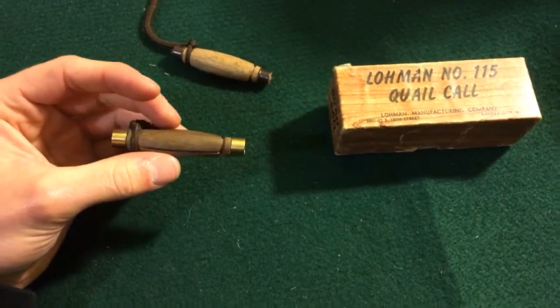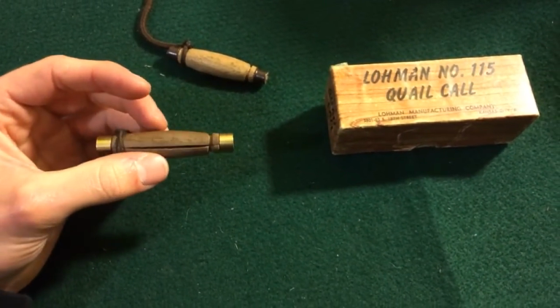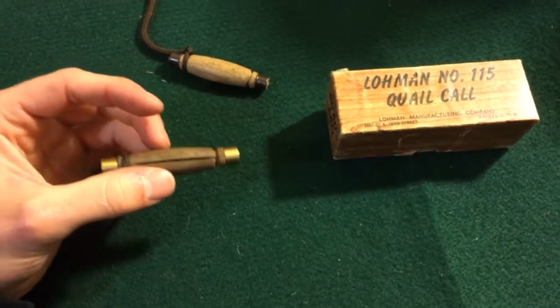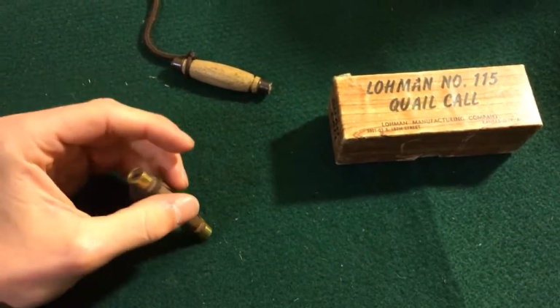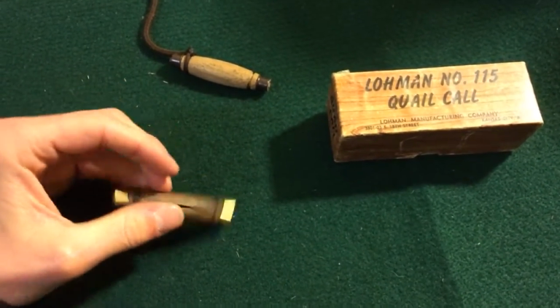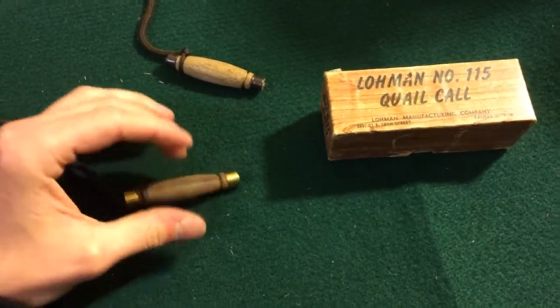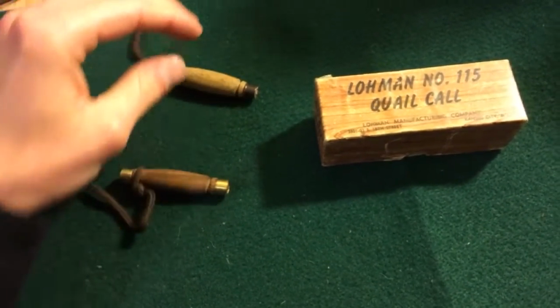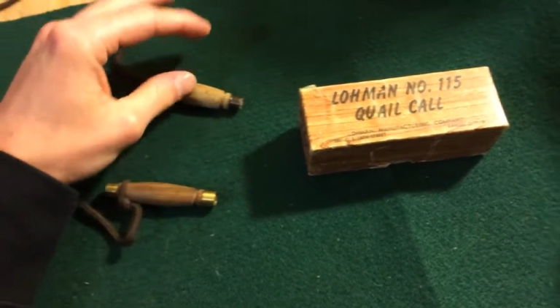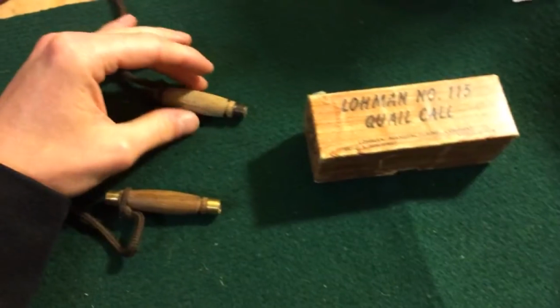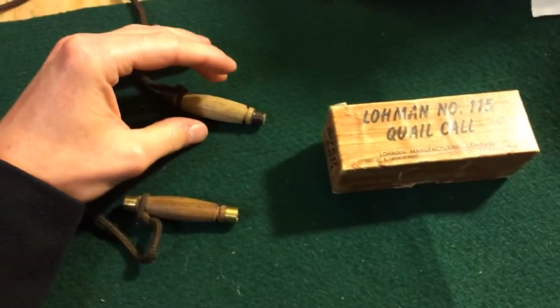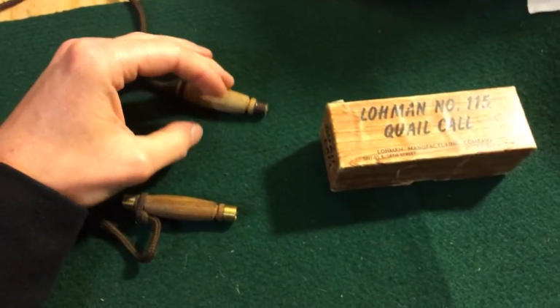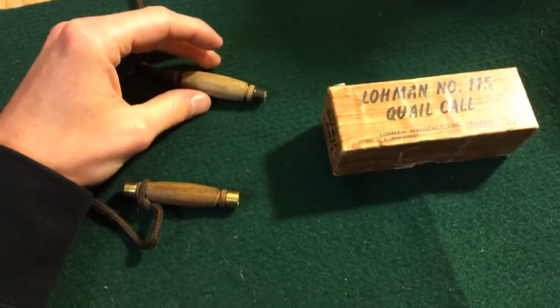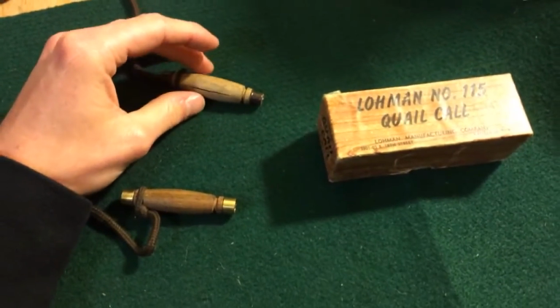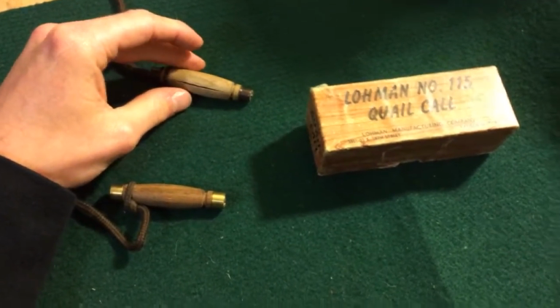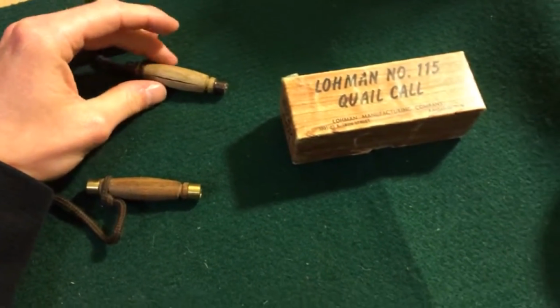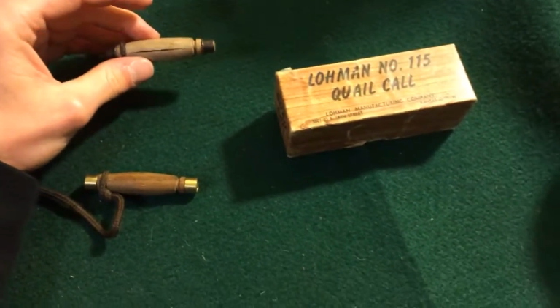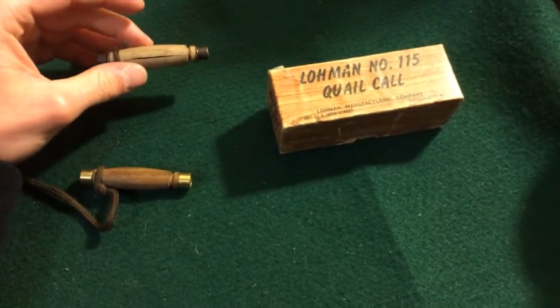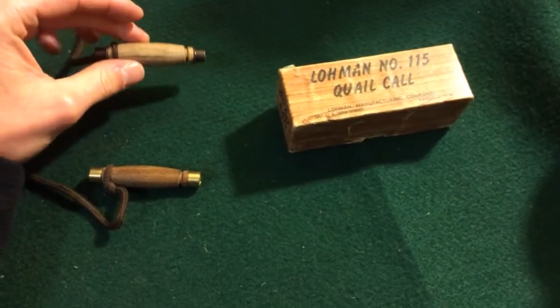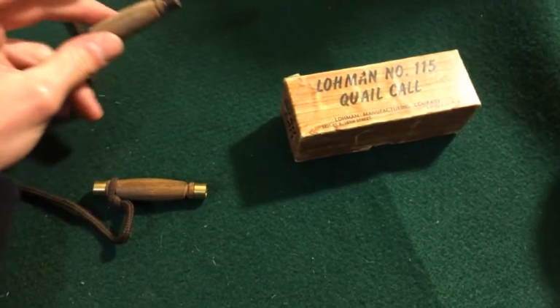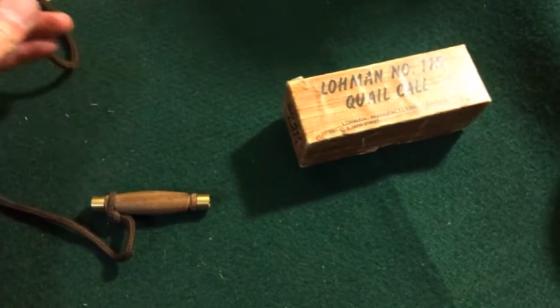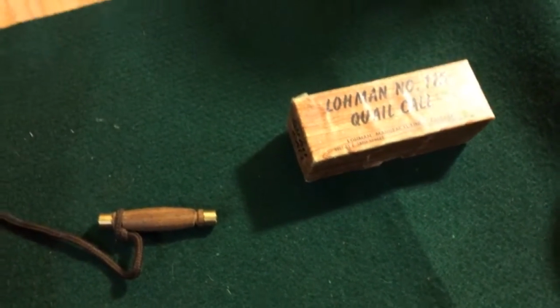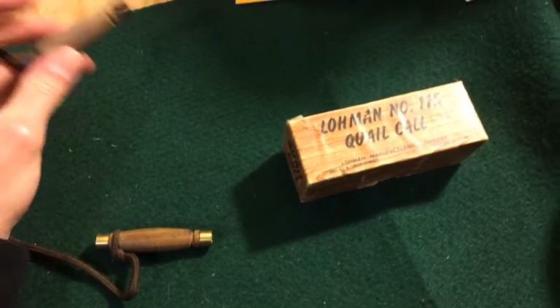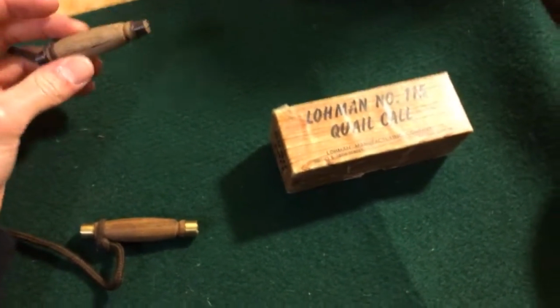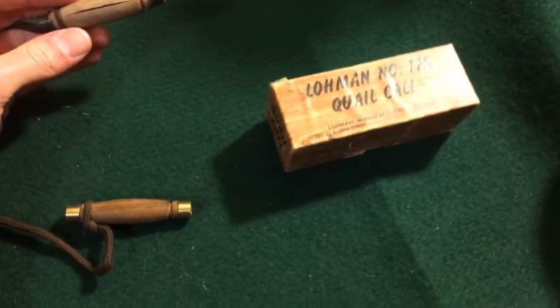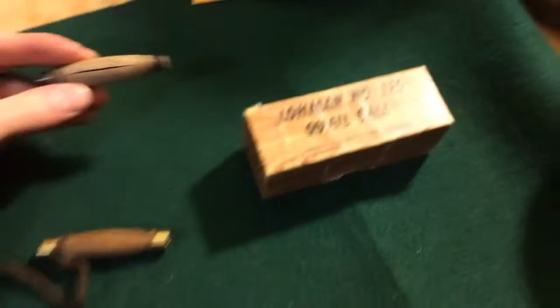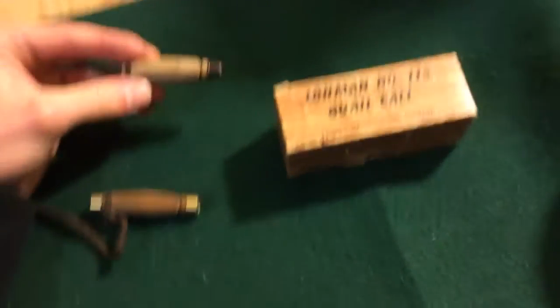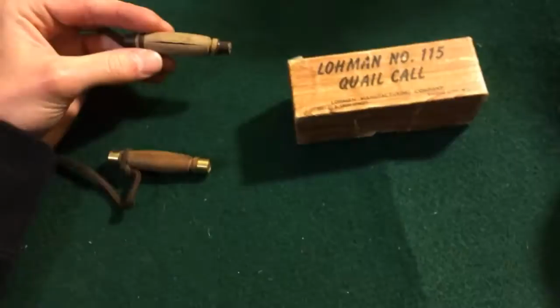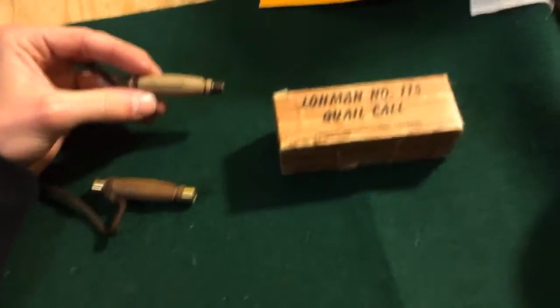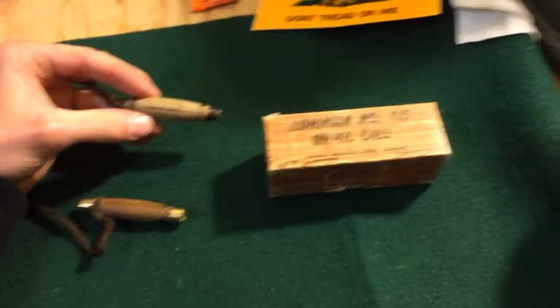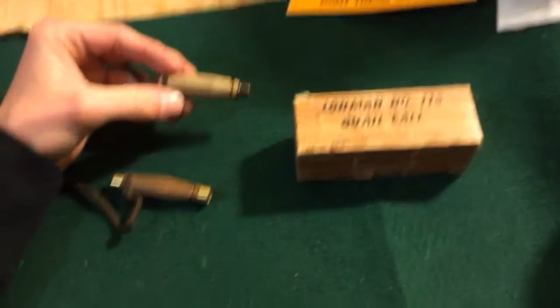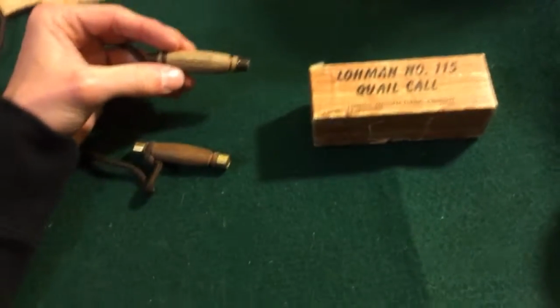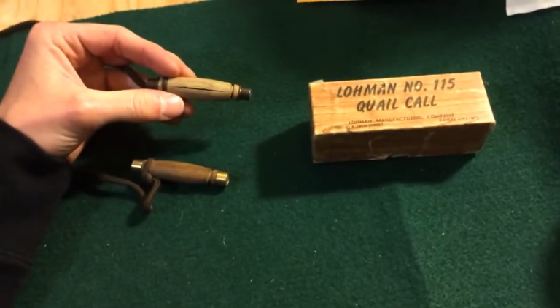I've heard some old men give me their opinion on how useless they think calling quail is. Well, I have to 100% disagree.